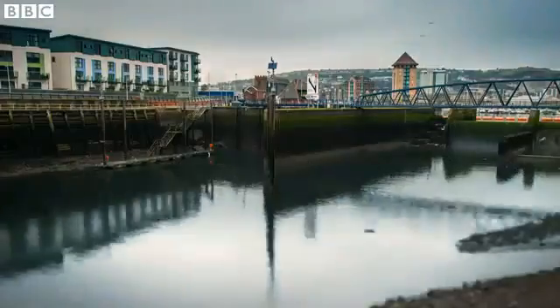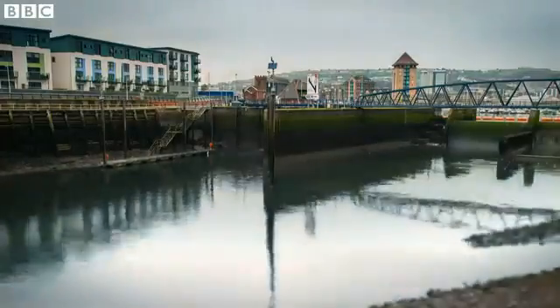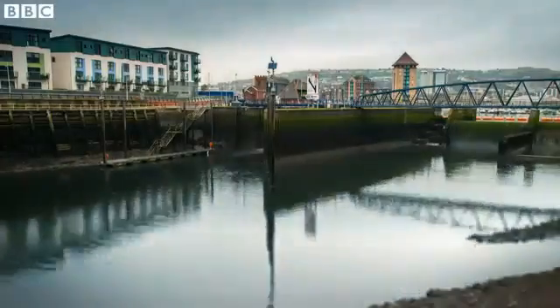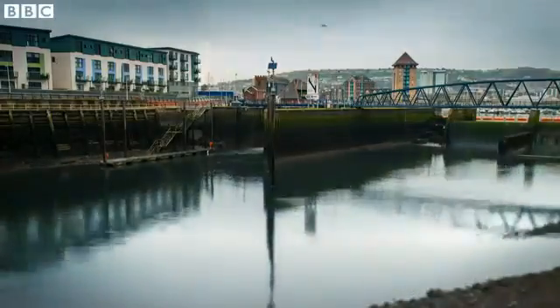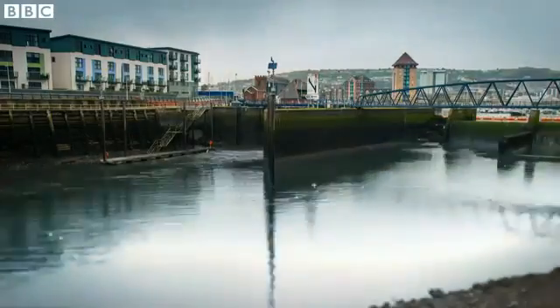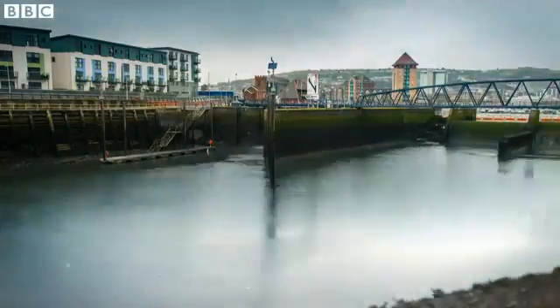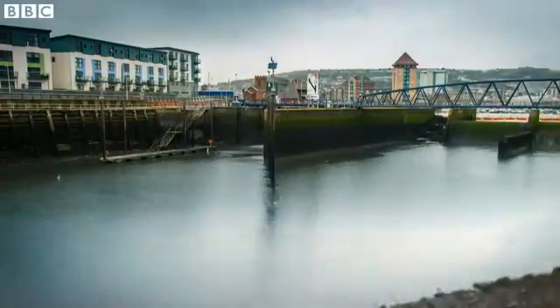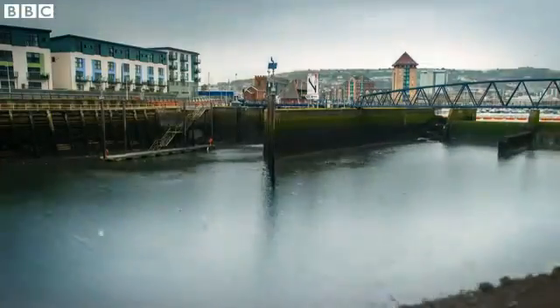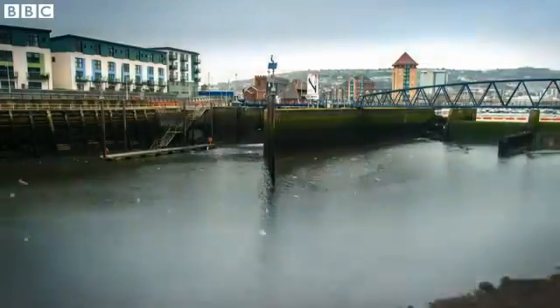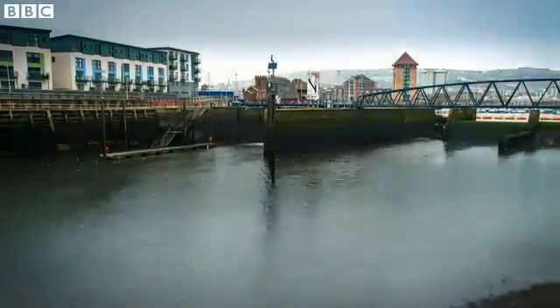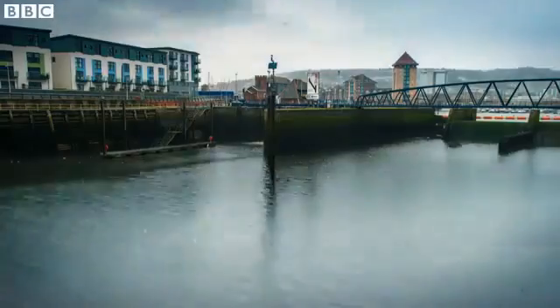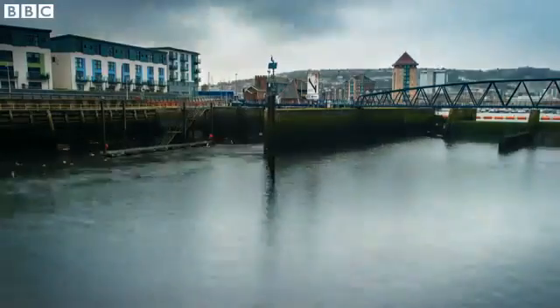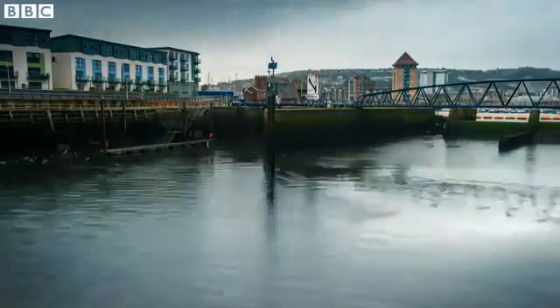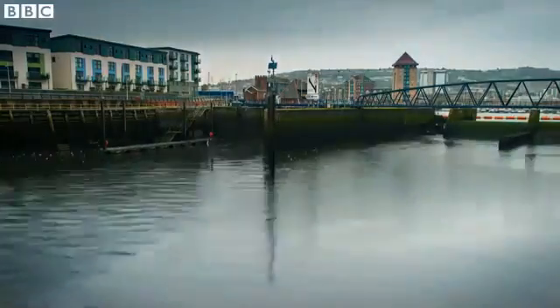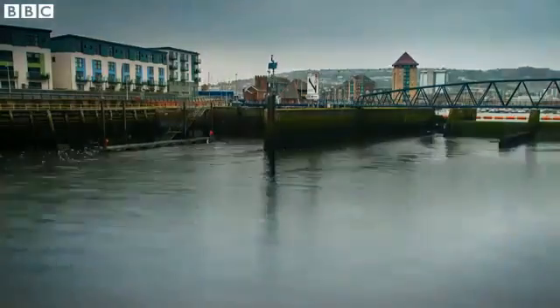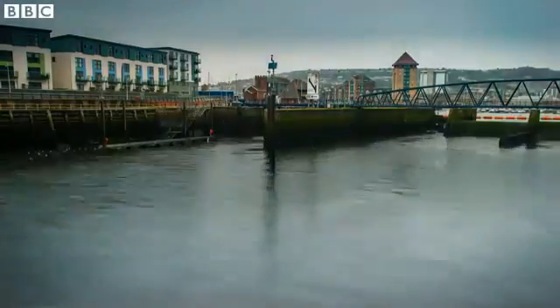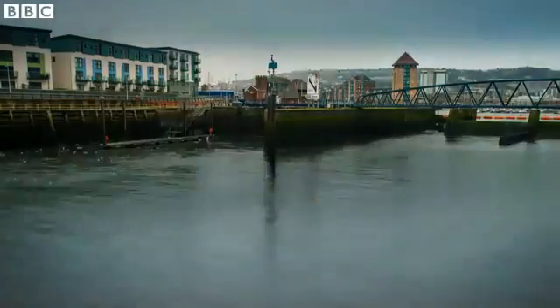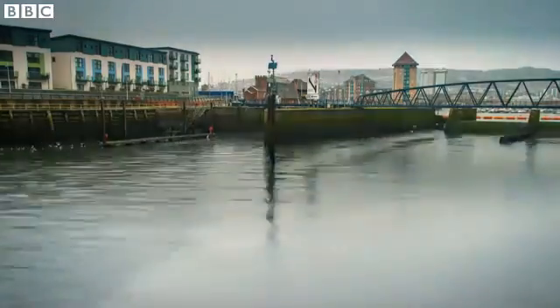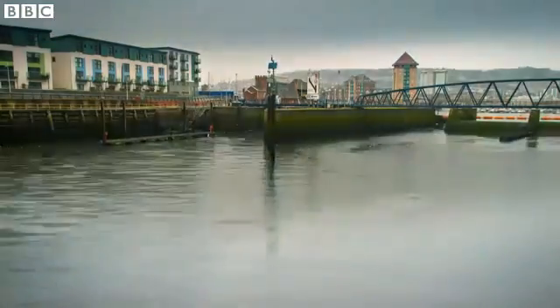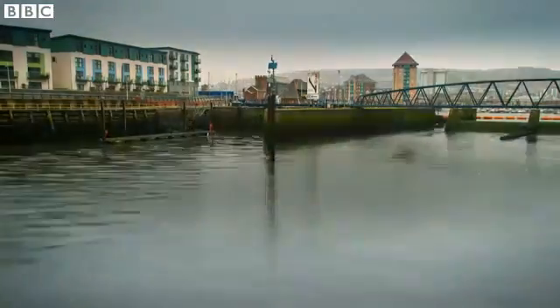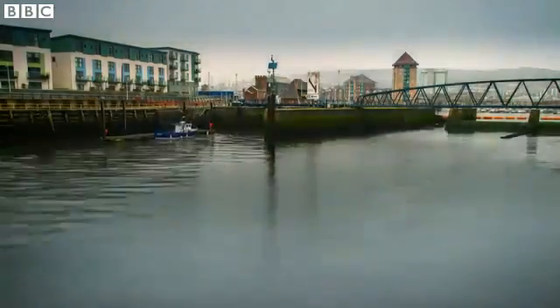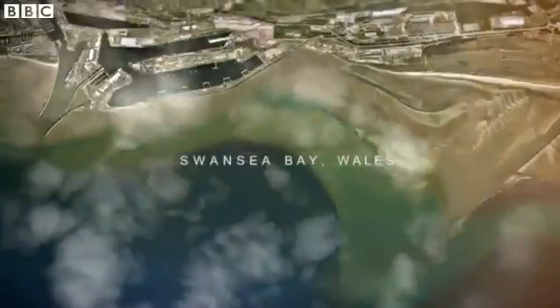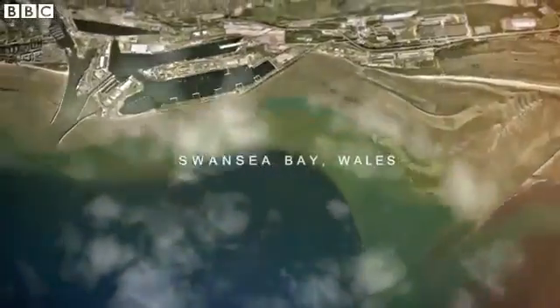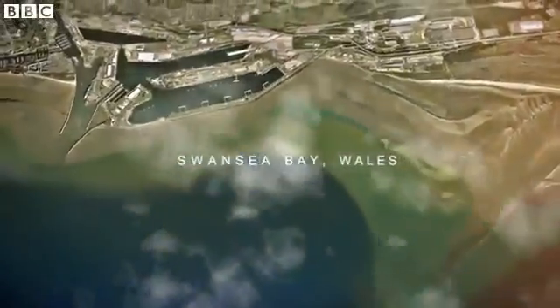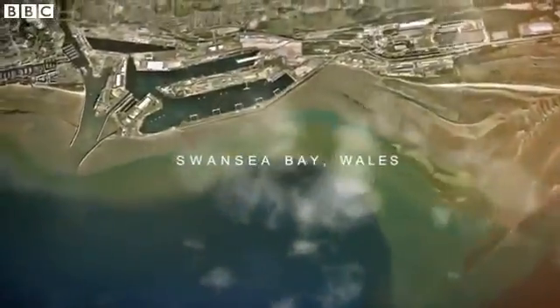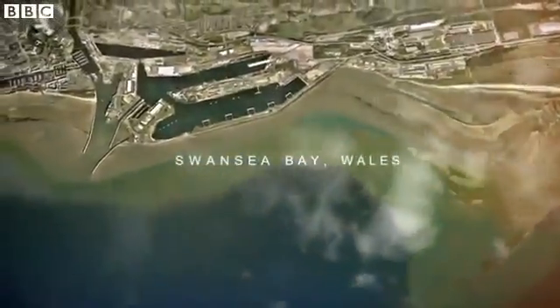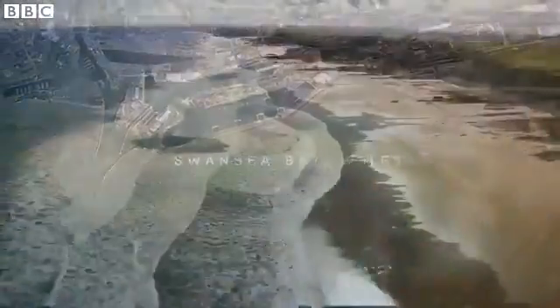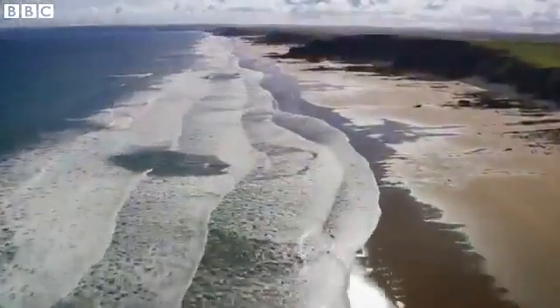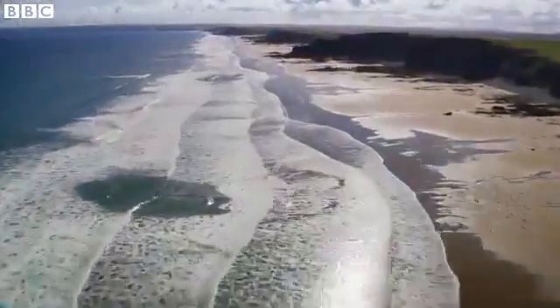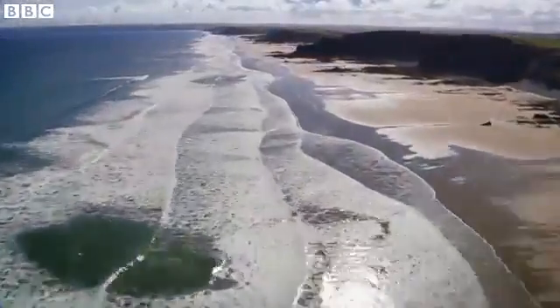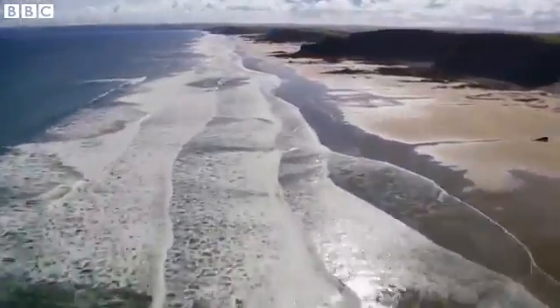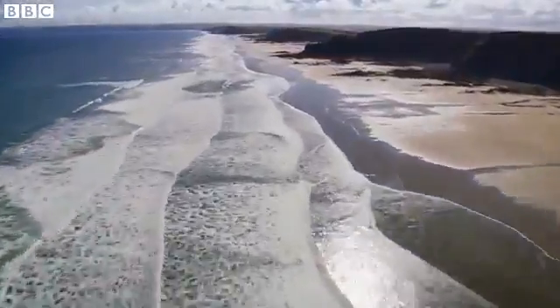The restless tides, flowing in and out four times a day. A firm thinks it's time to harness all that energy. This is Swansea Bay, Wales. The tidal range here is enormous.